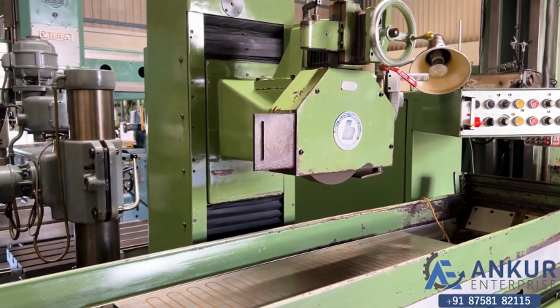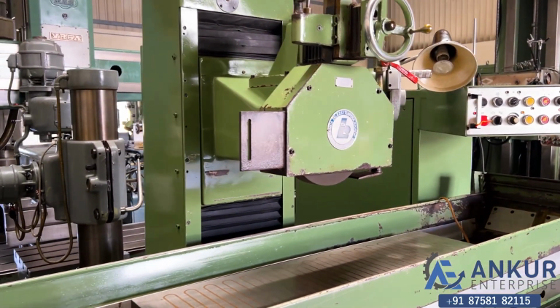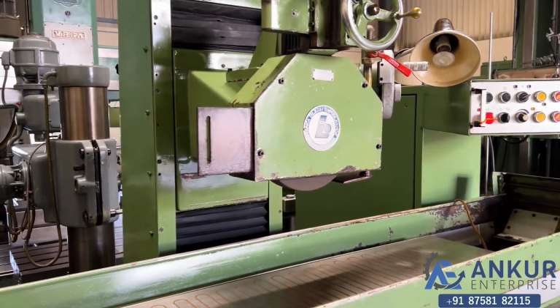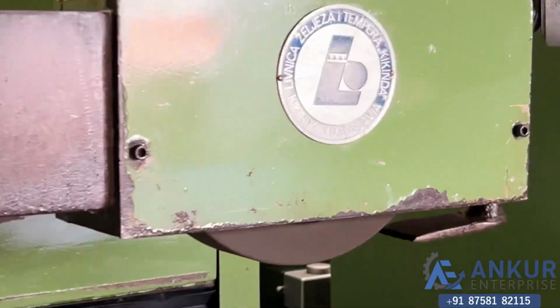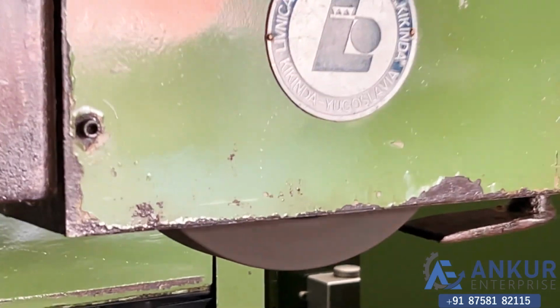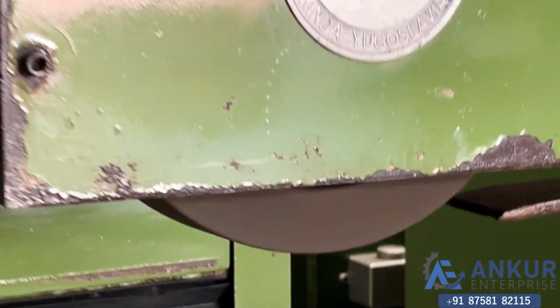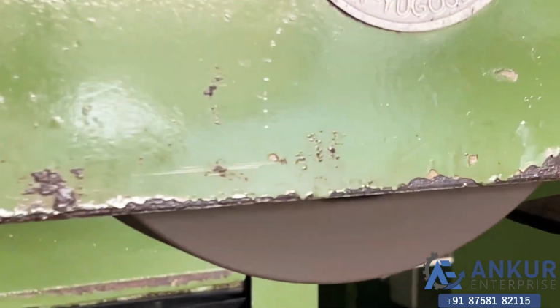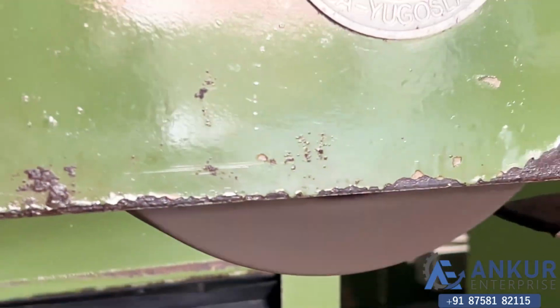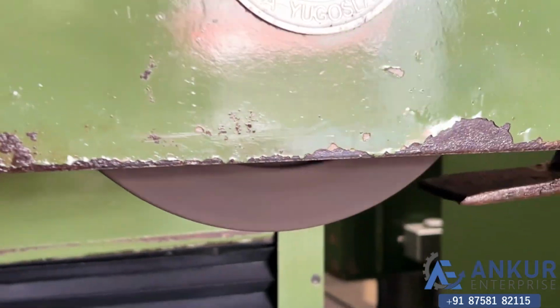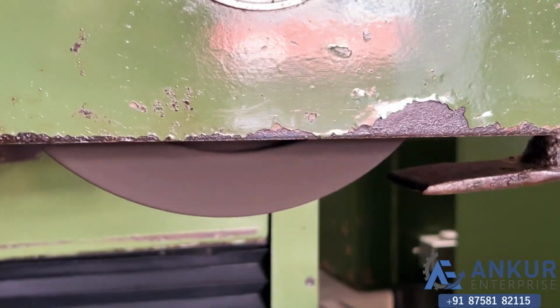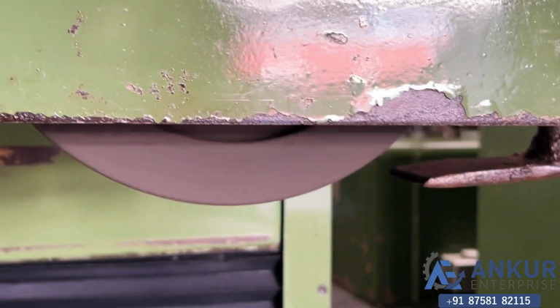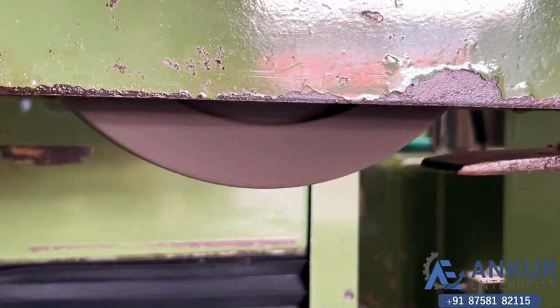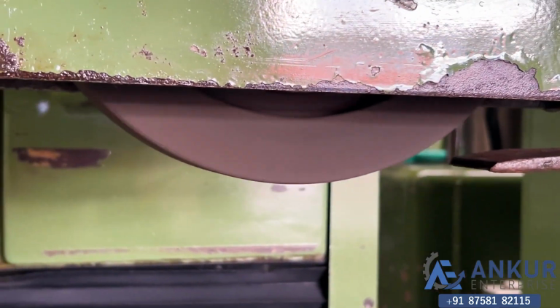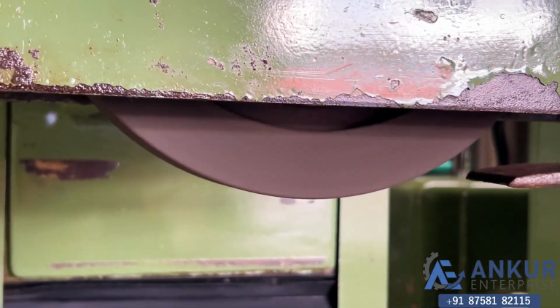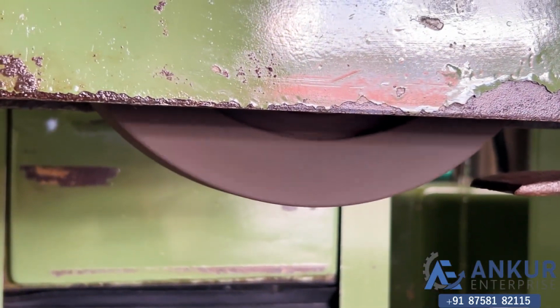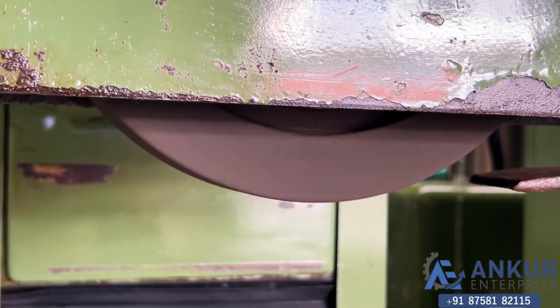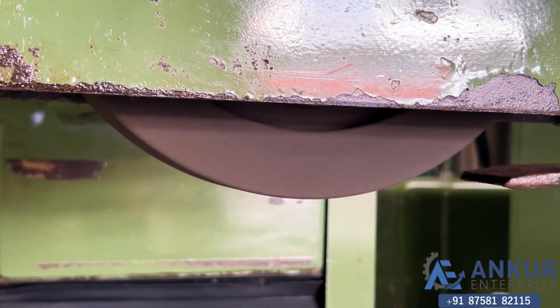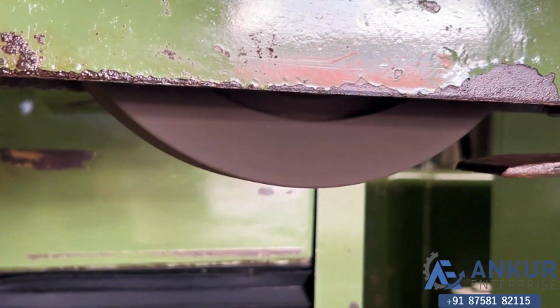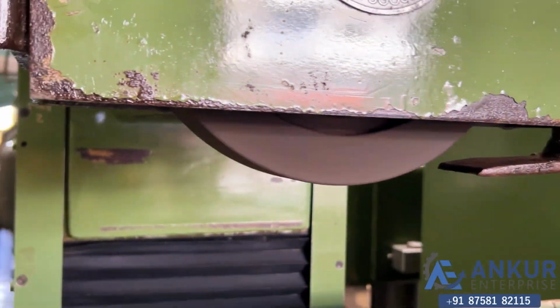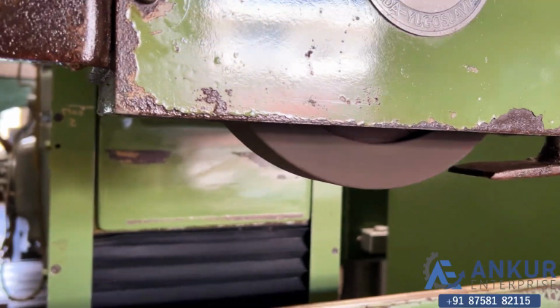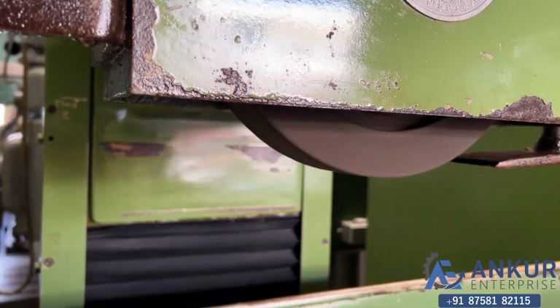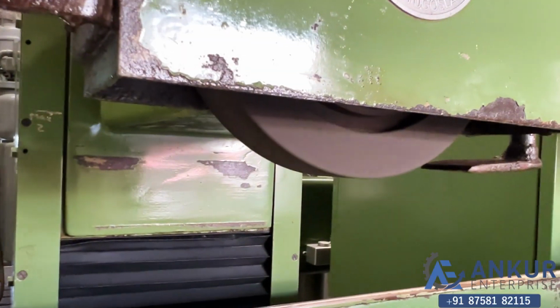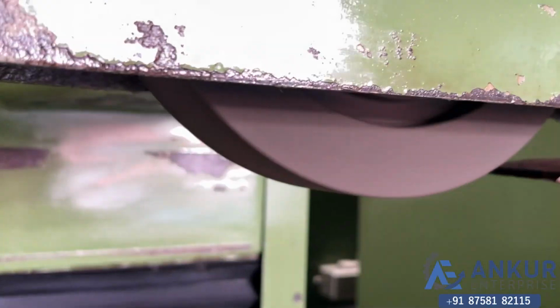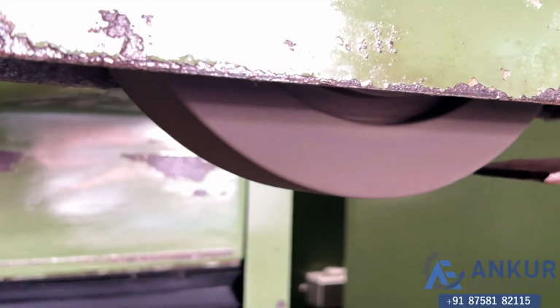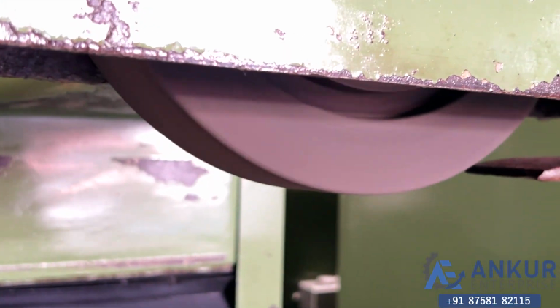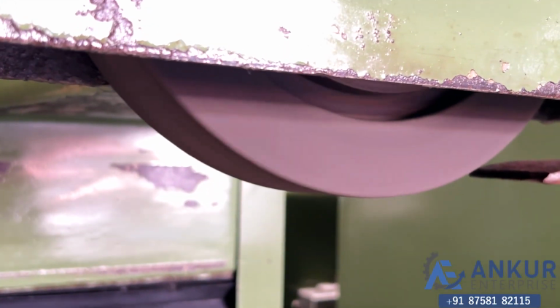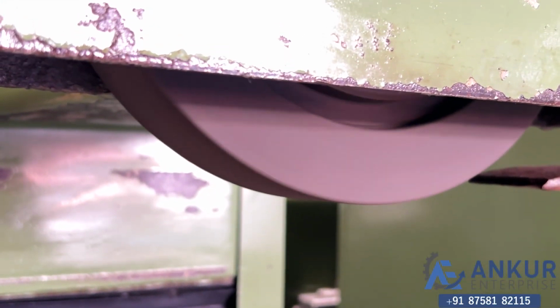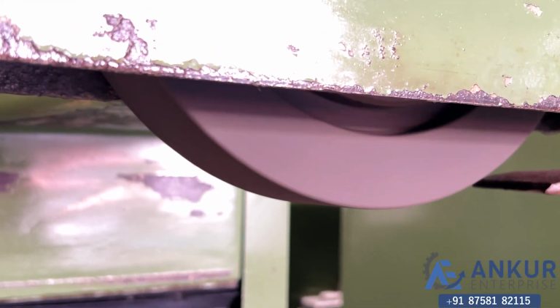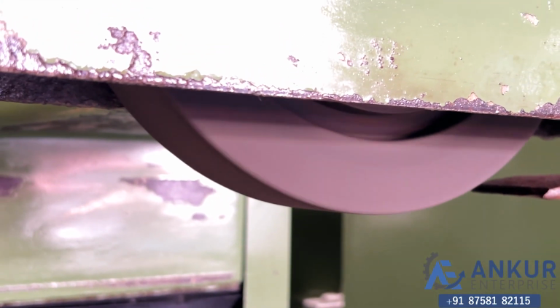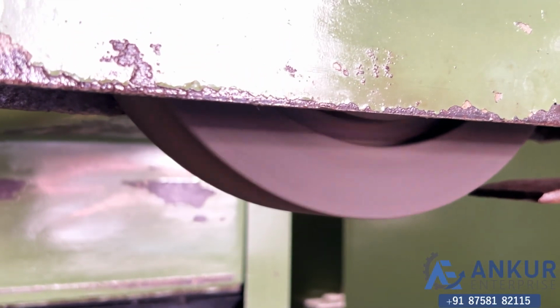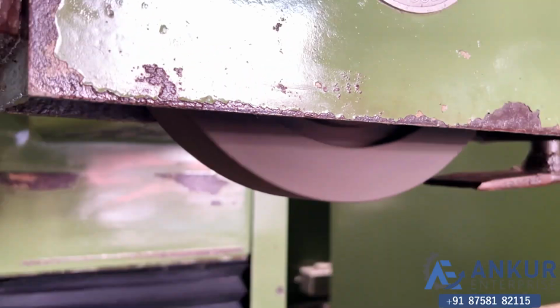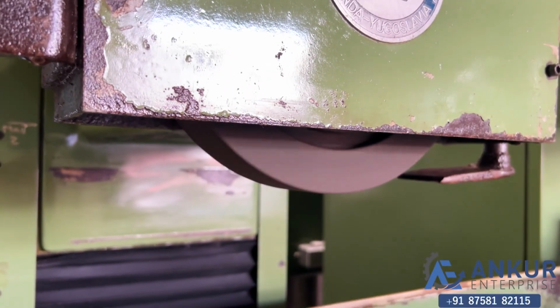As you can hear, while the spindle wheel is working, there is no noise from the spindle. The spindle is completely silent — there is no vibration from the spindle.